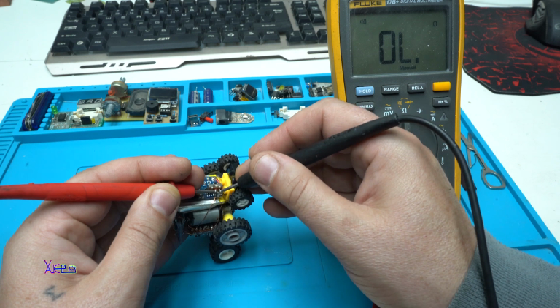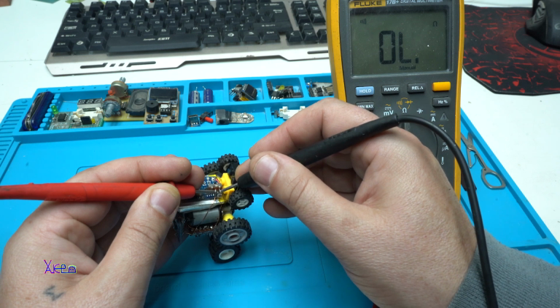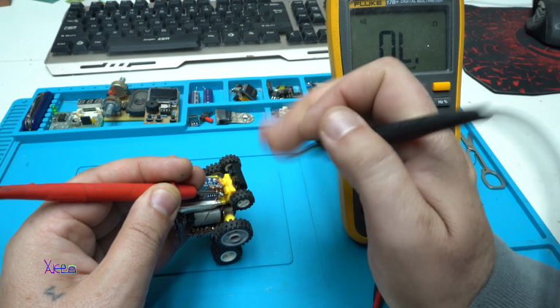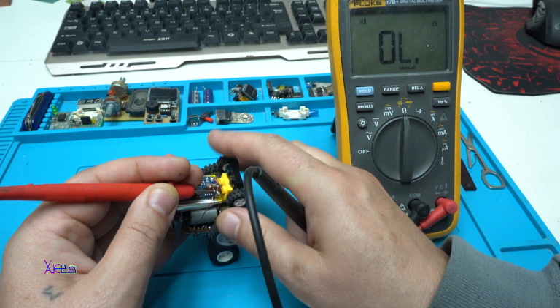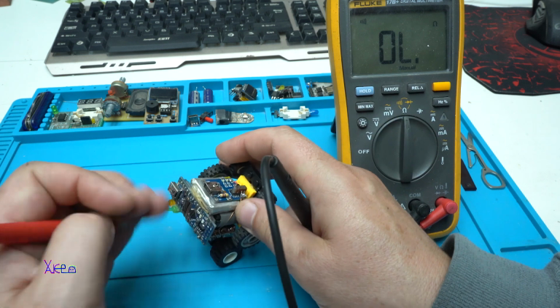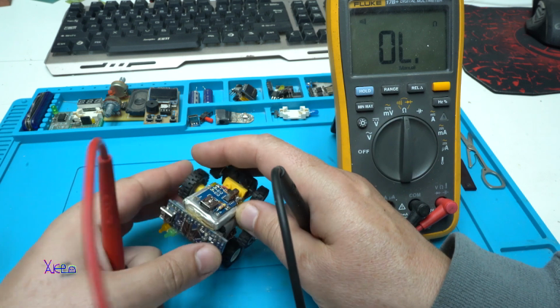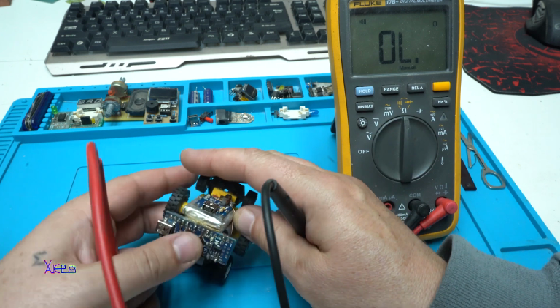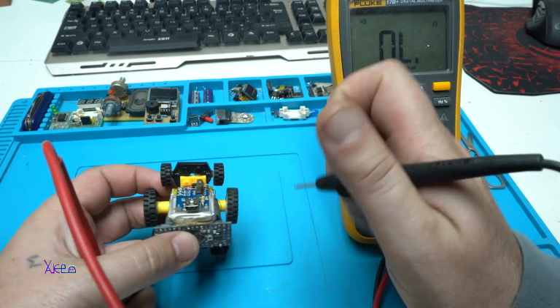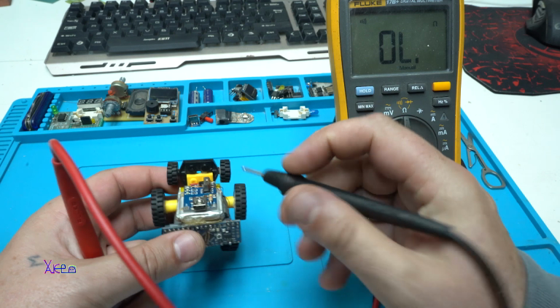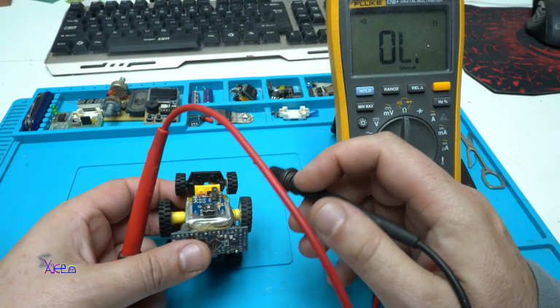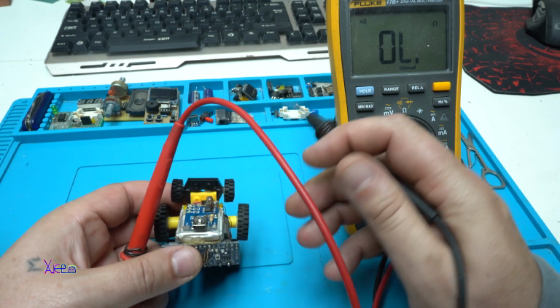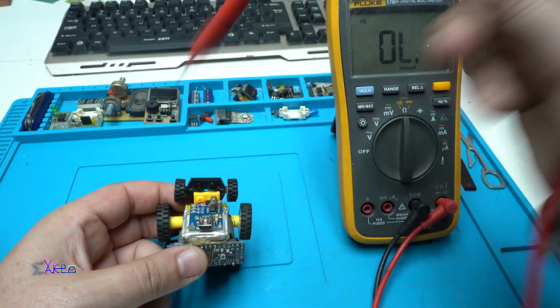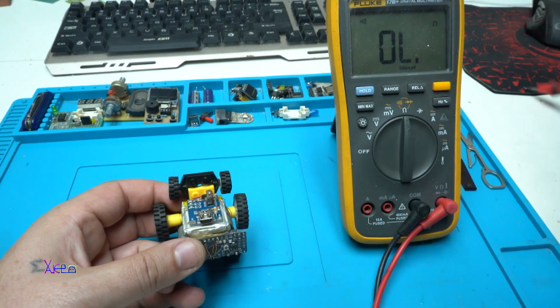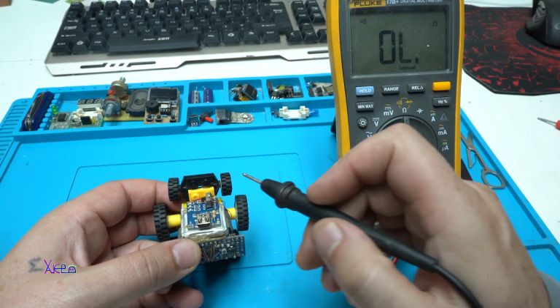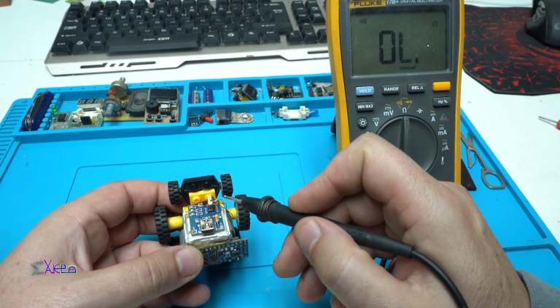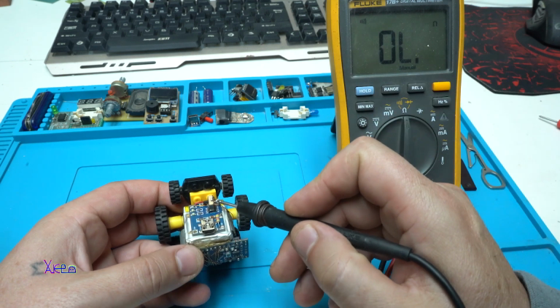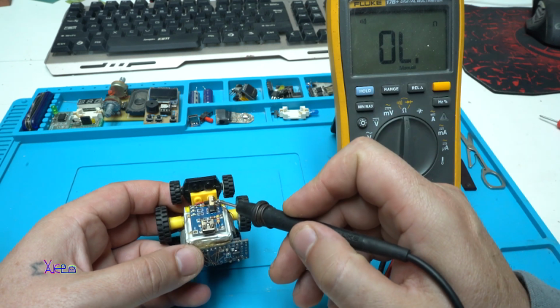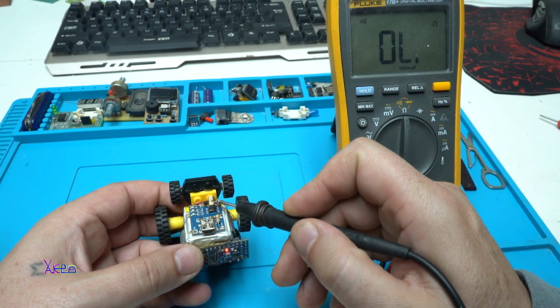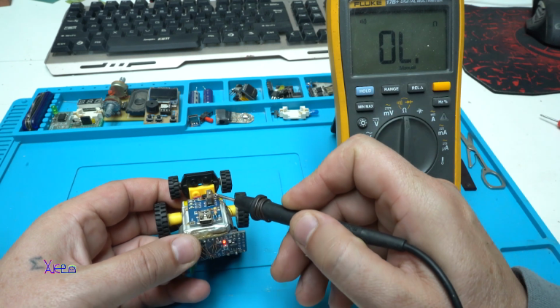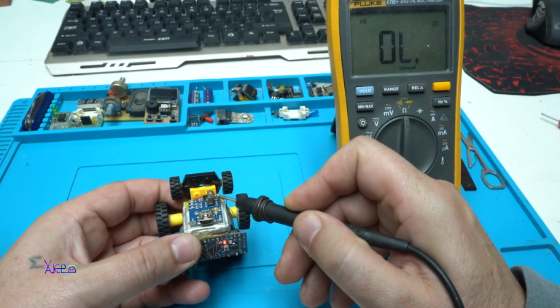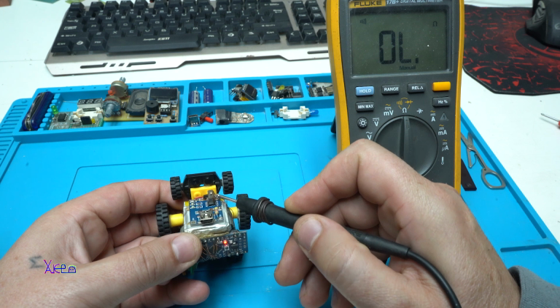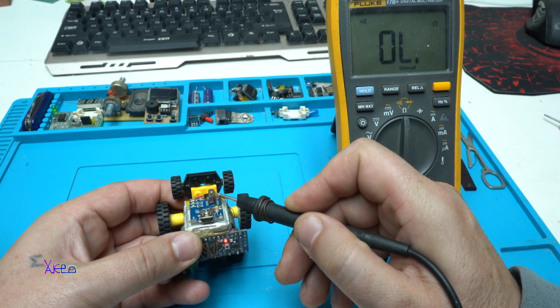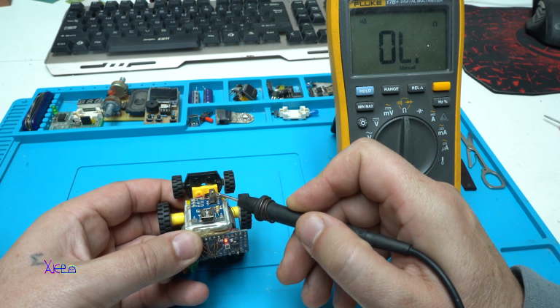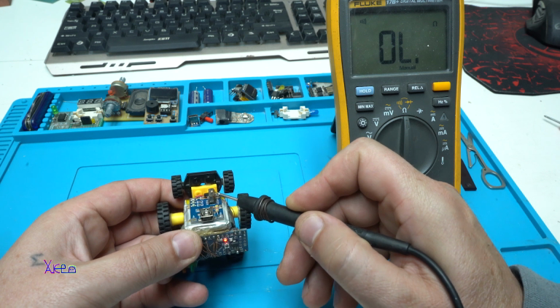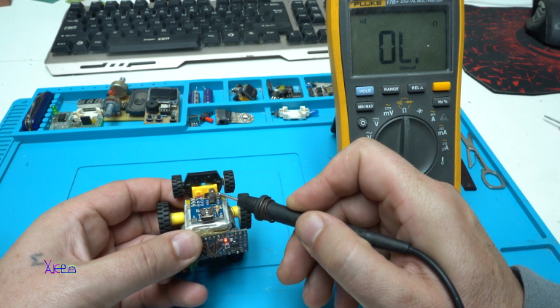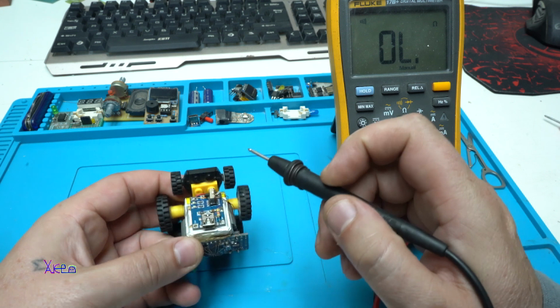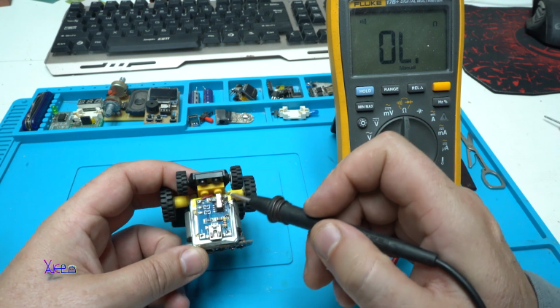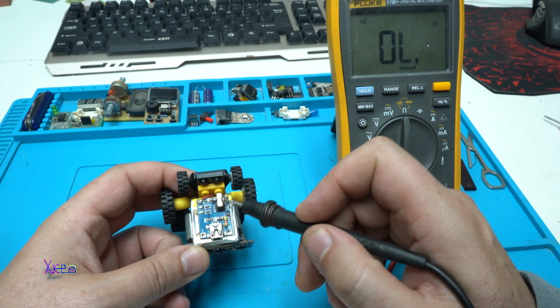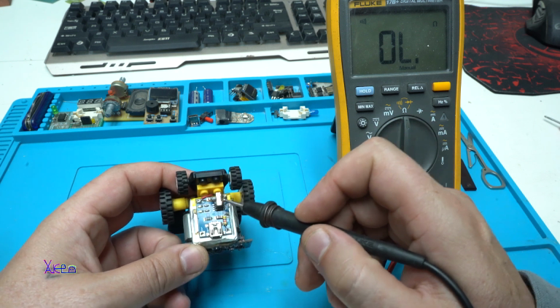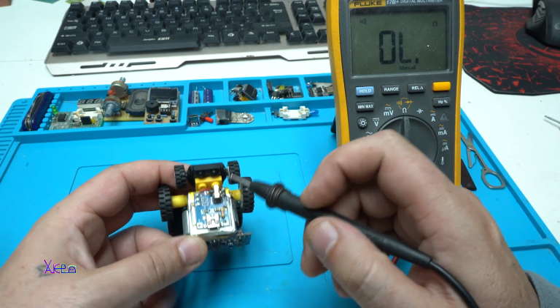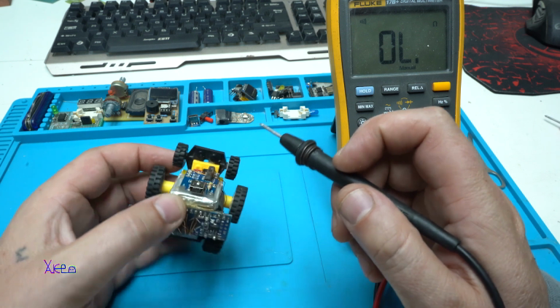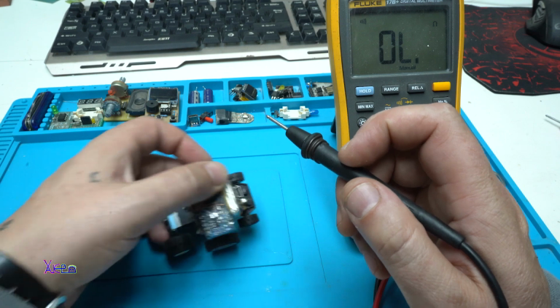Let's test the switch. The switch is not working. I'm going to short it with my probe — yes, the red light comes on. That means this micro switch needs to be replaced.